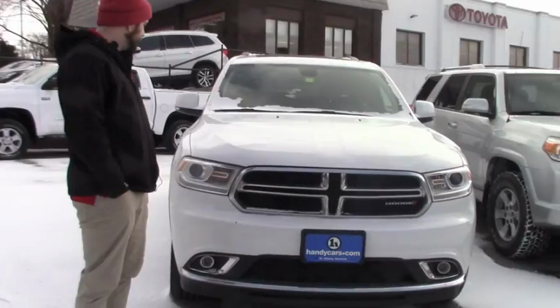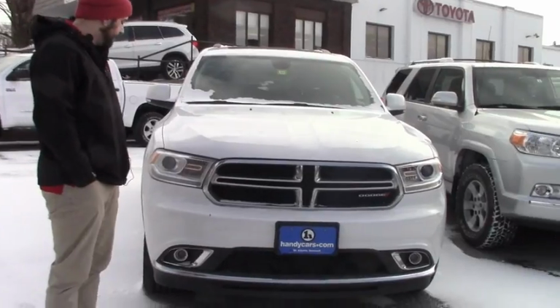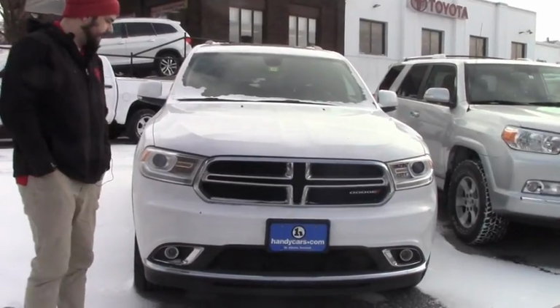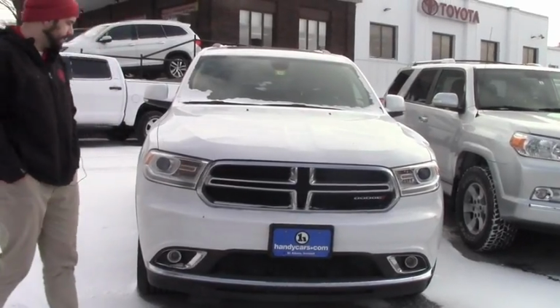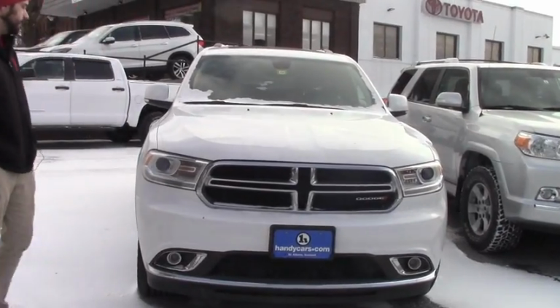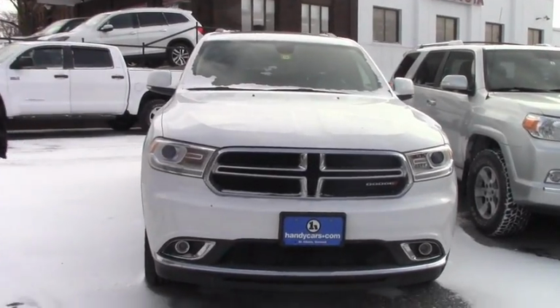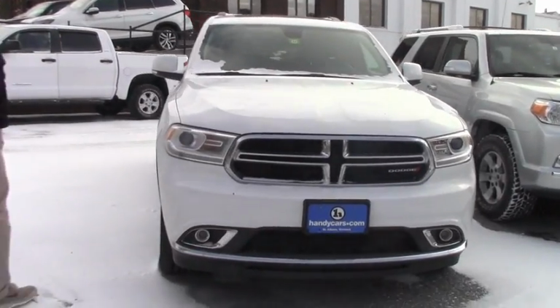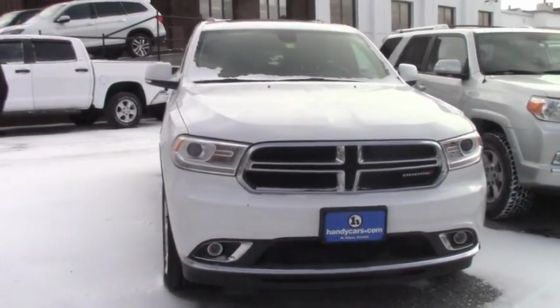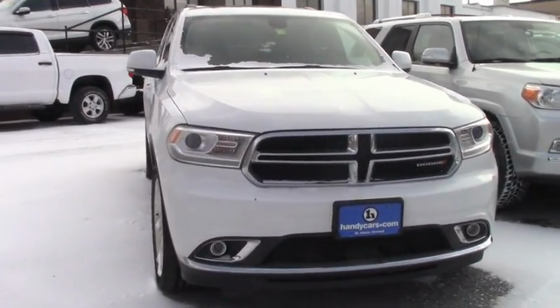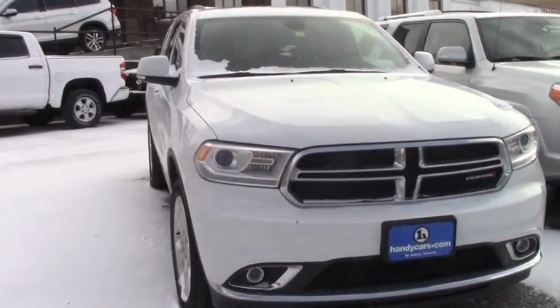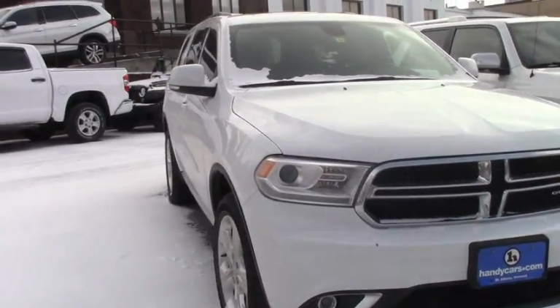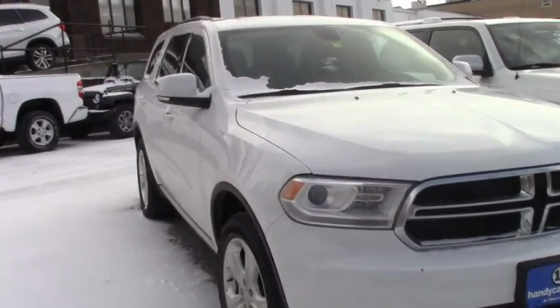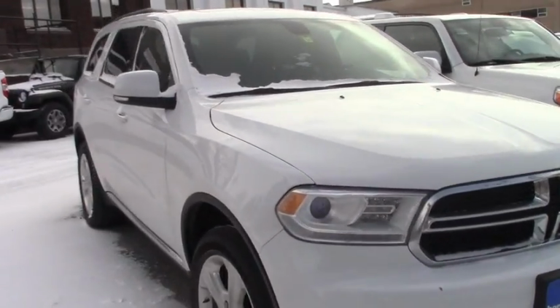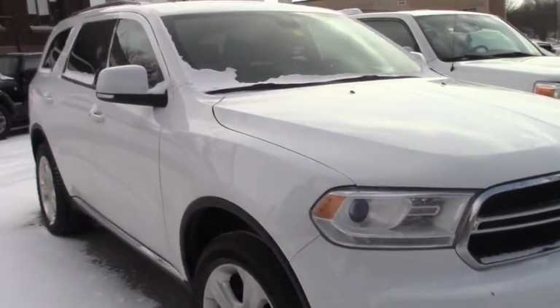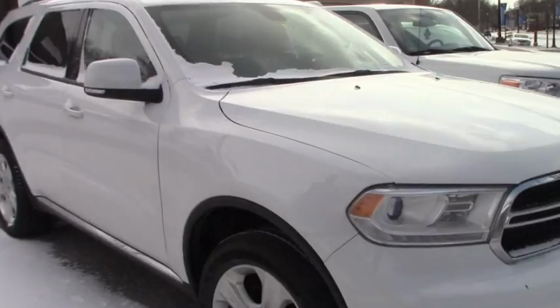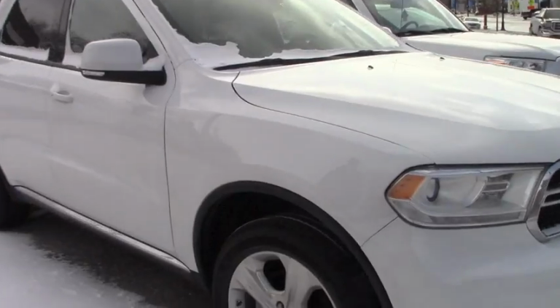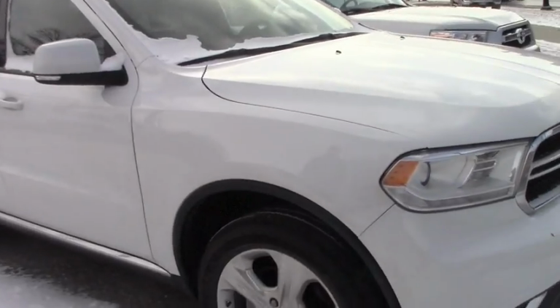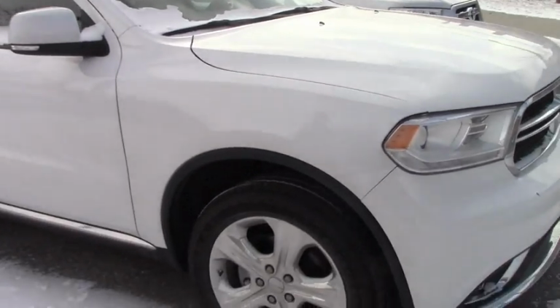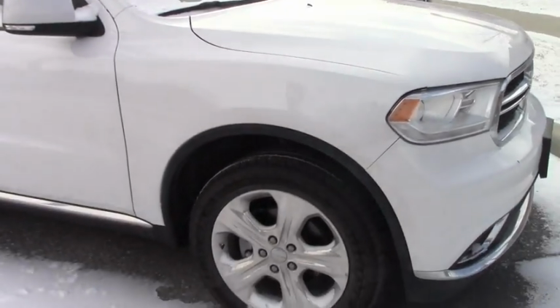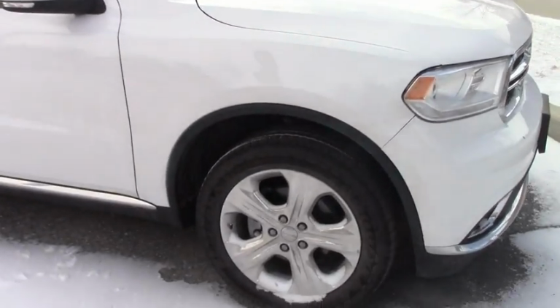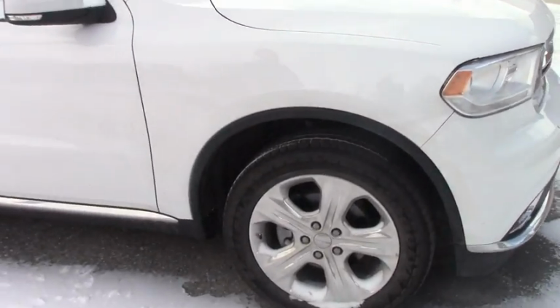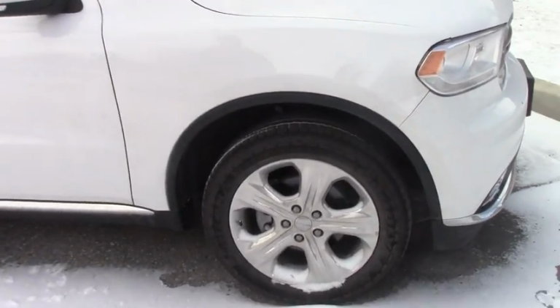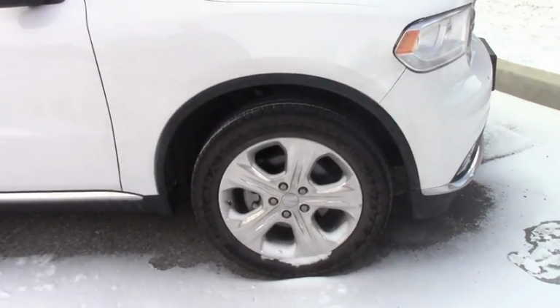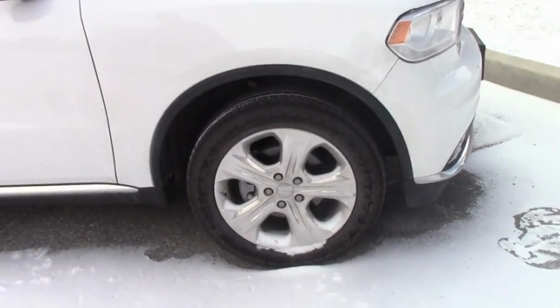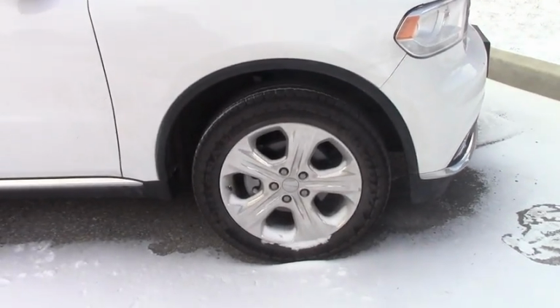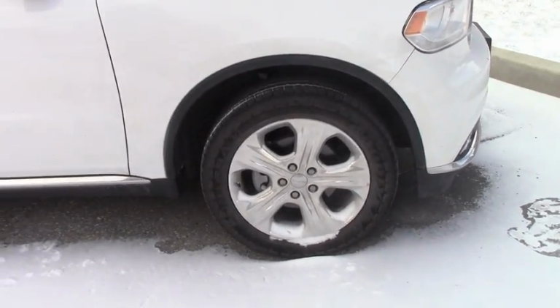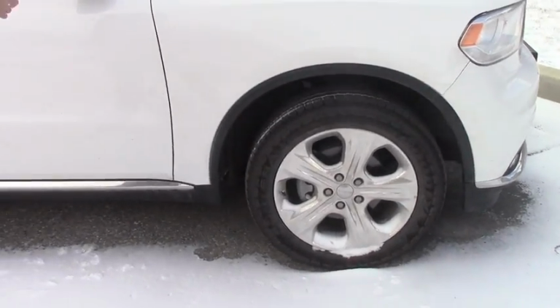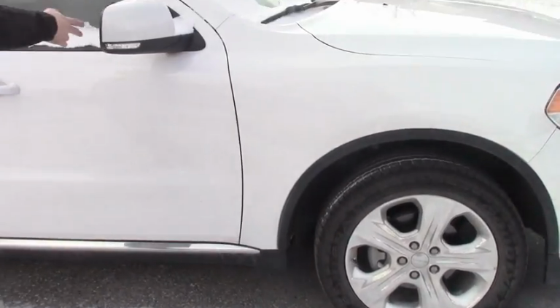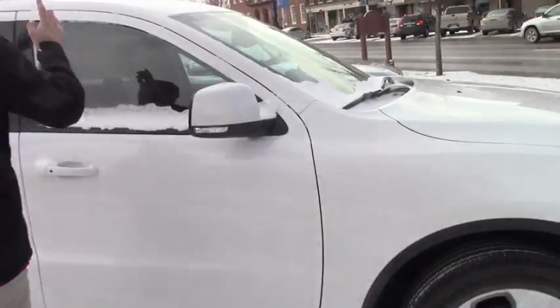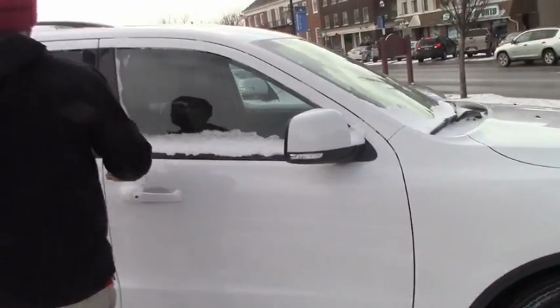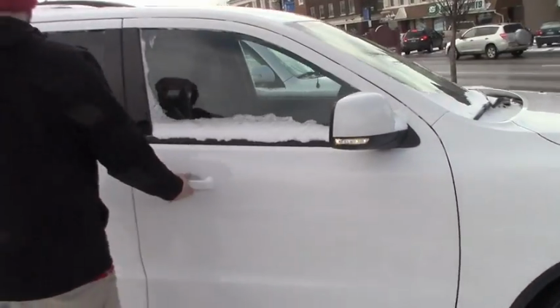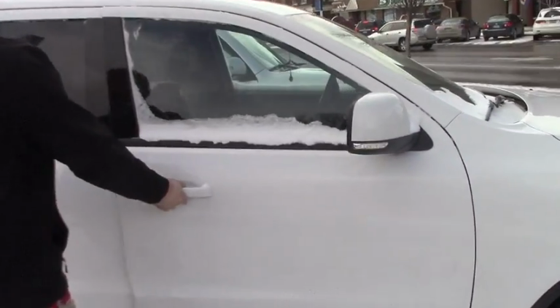So this does have LED headlights and fog lights. On the side you're on a 17 inch alloy wheel. You got Goodyear all season tires on there, indicator lights, and cross bars on the top.